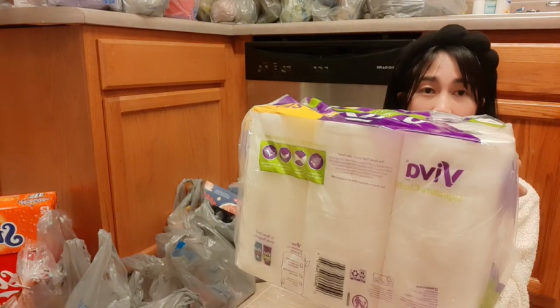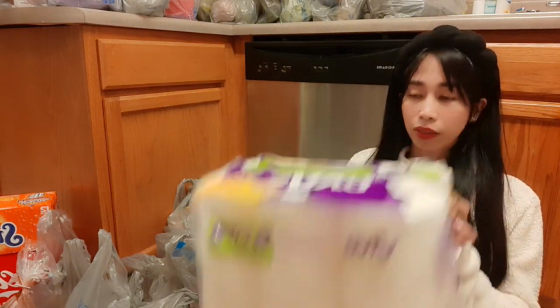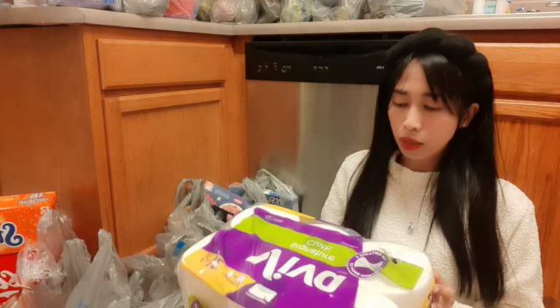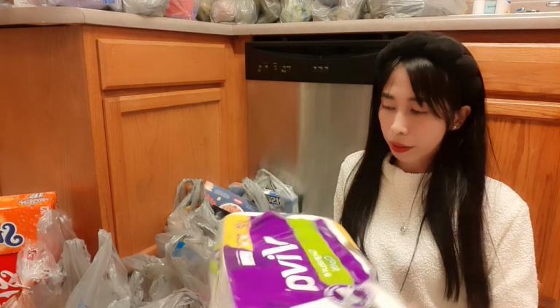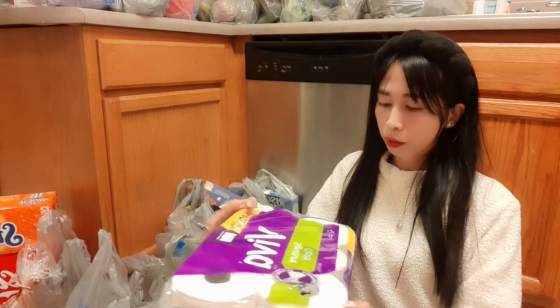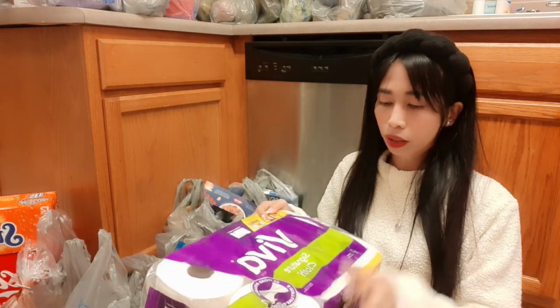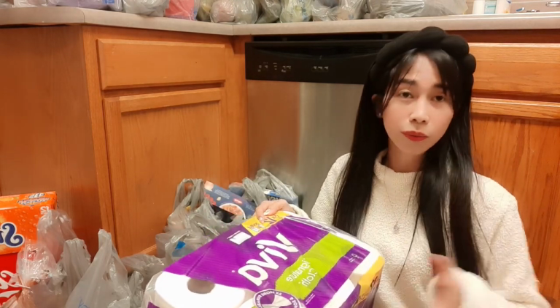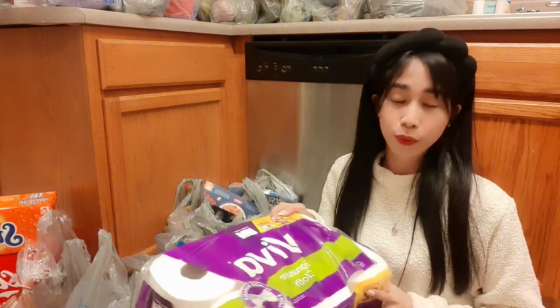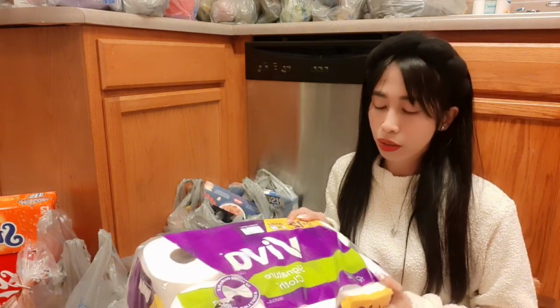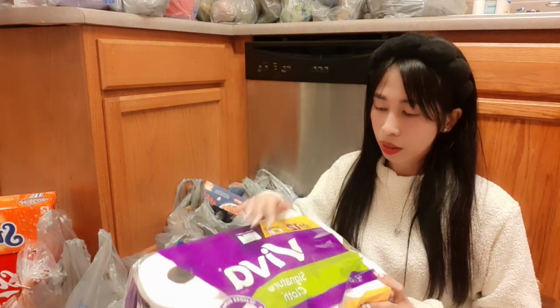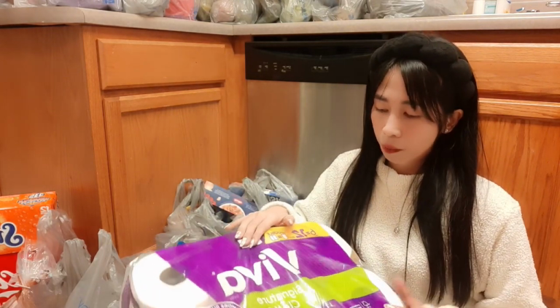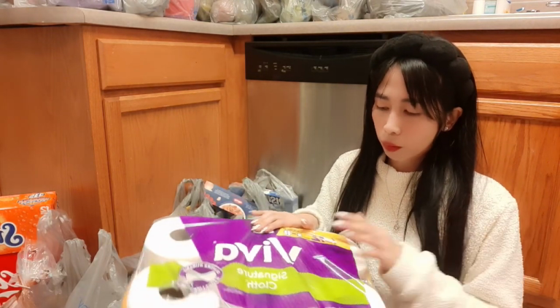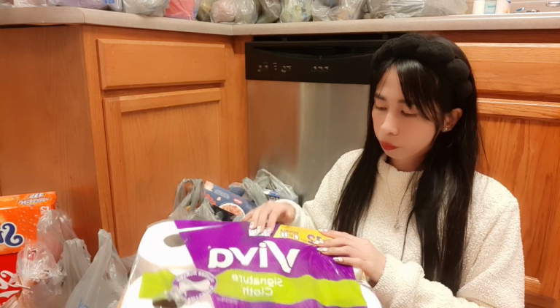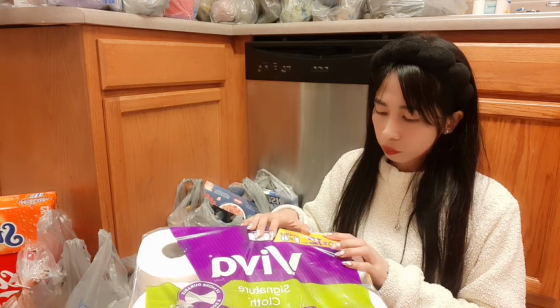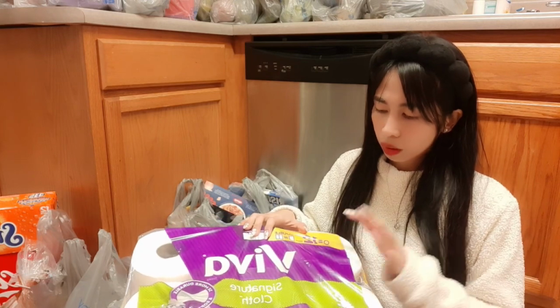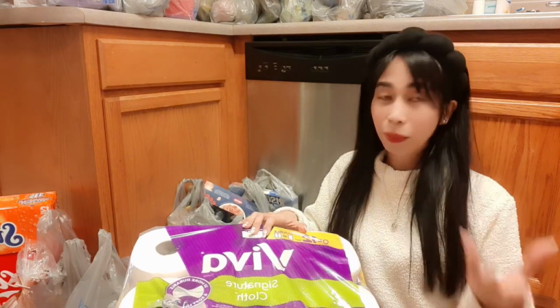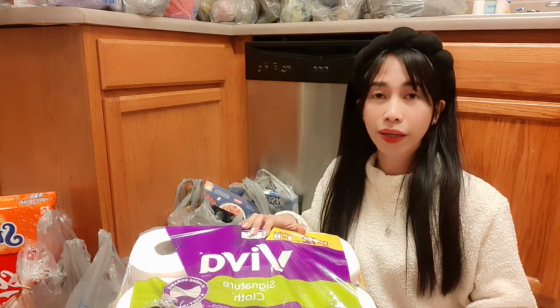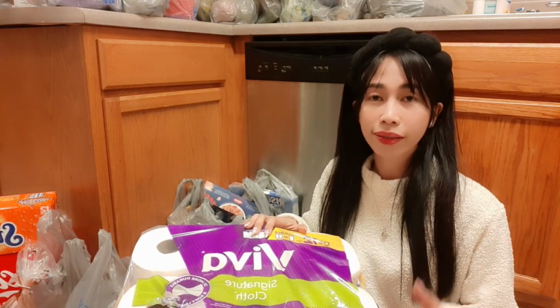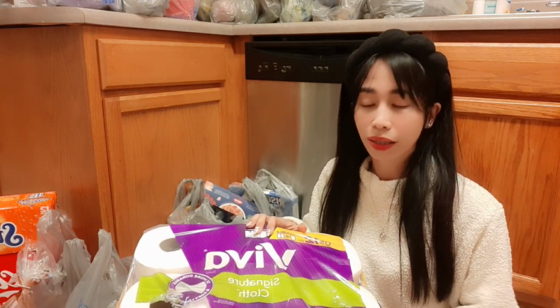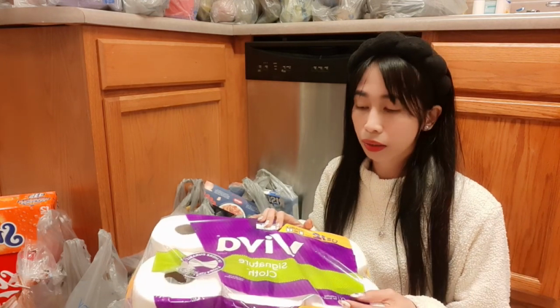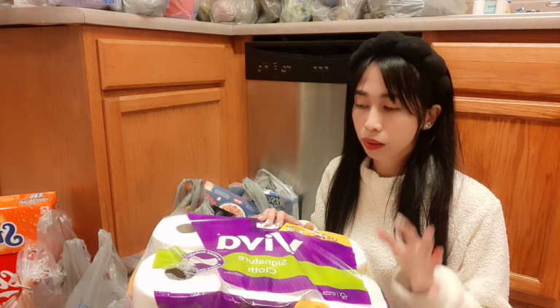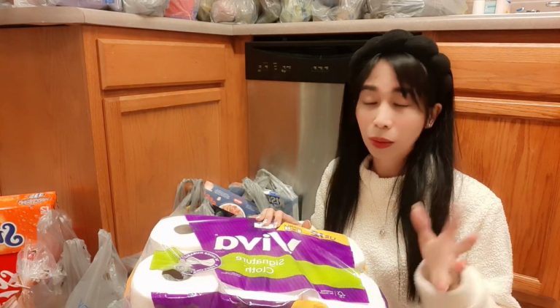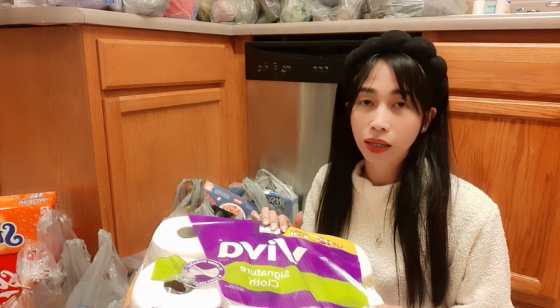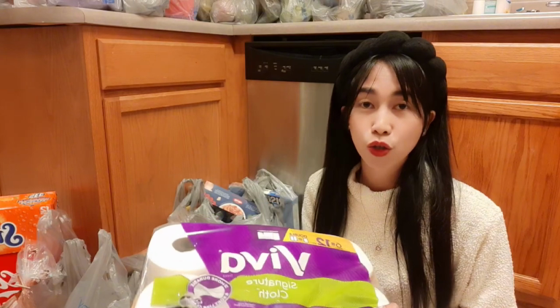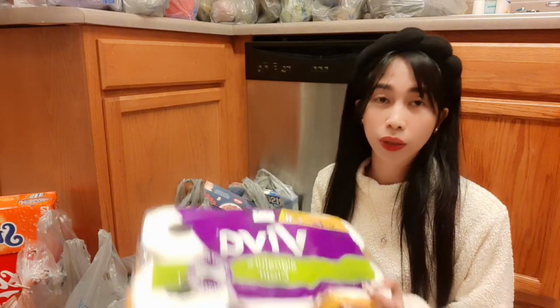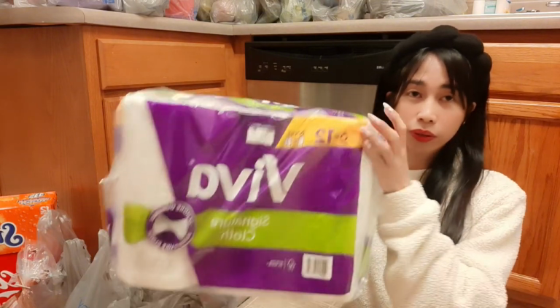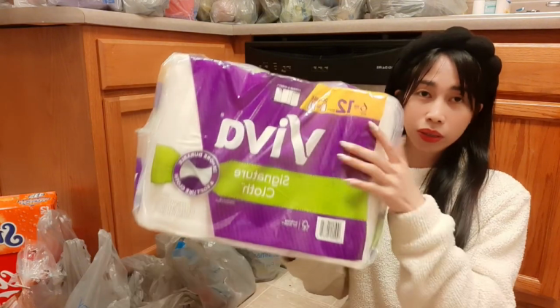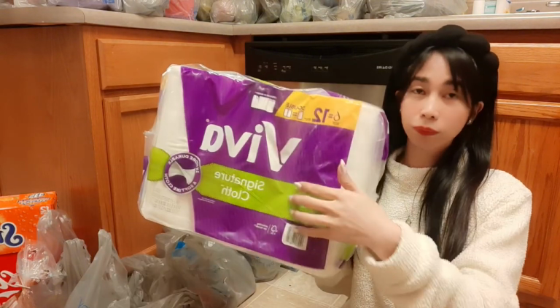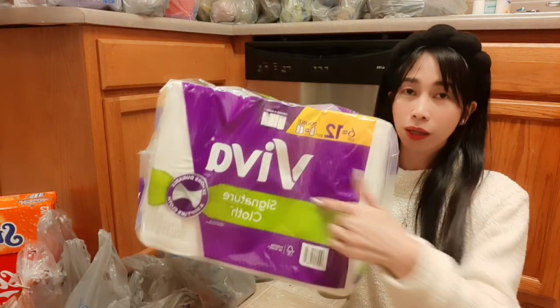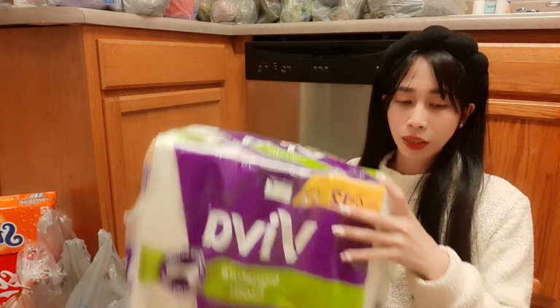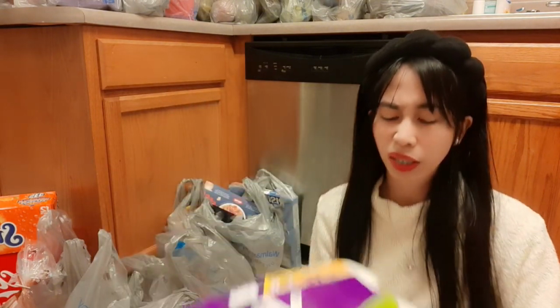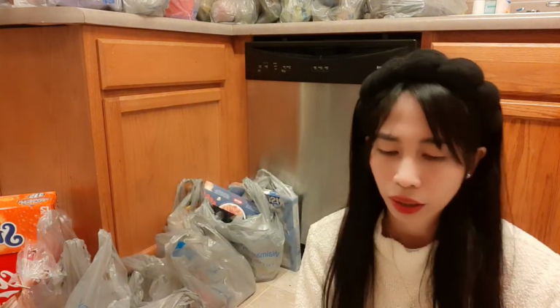Next is the paper towel that I normally use. It's thick and it doesn't get soaked easily. It's called Viva.